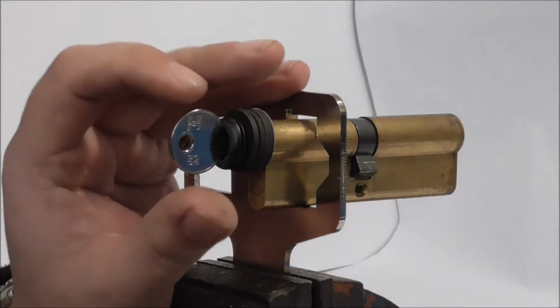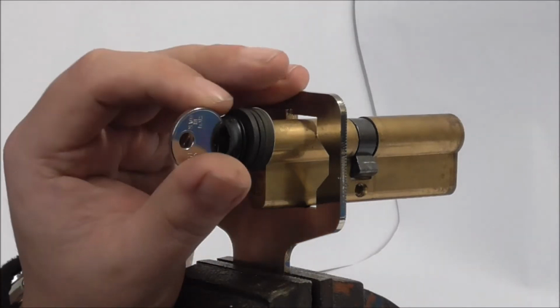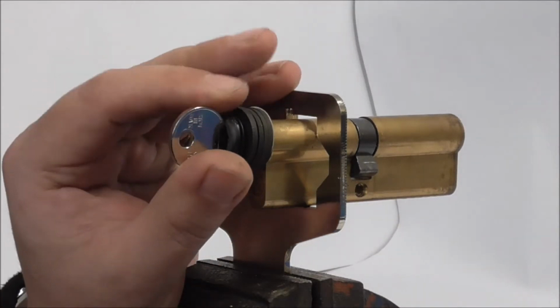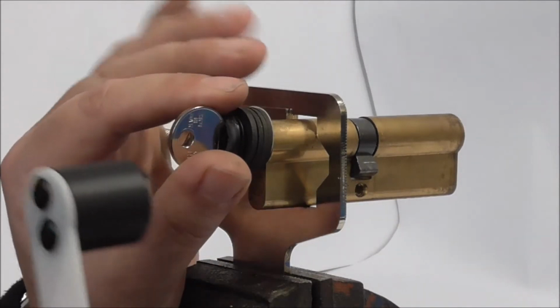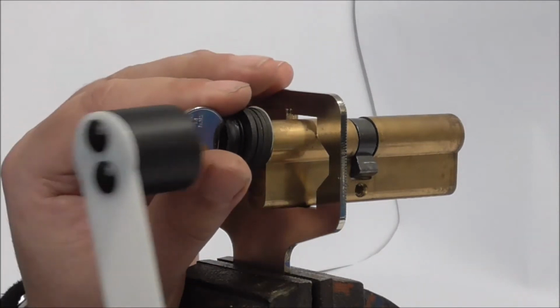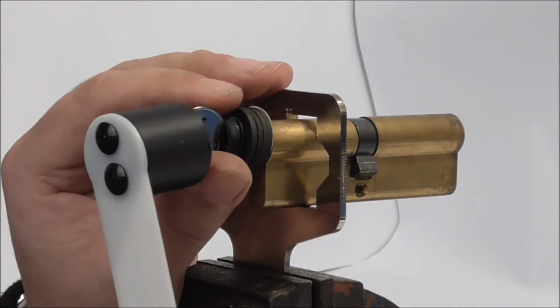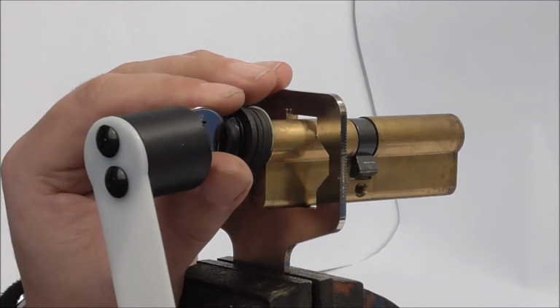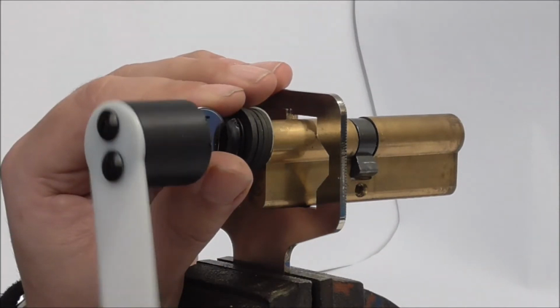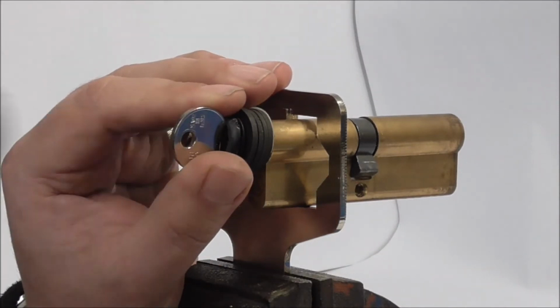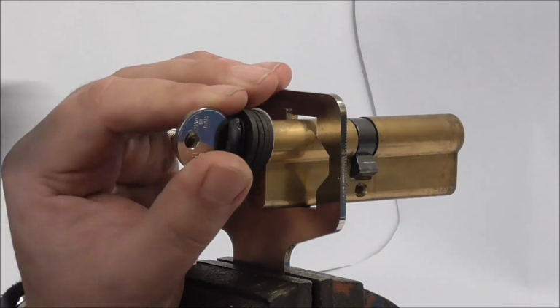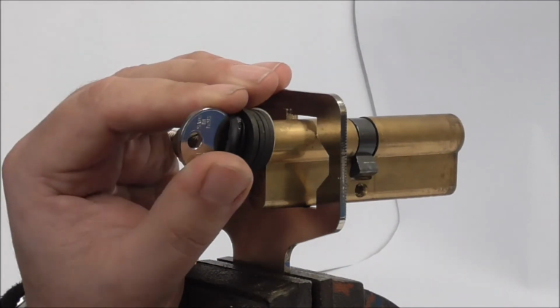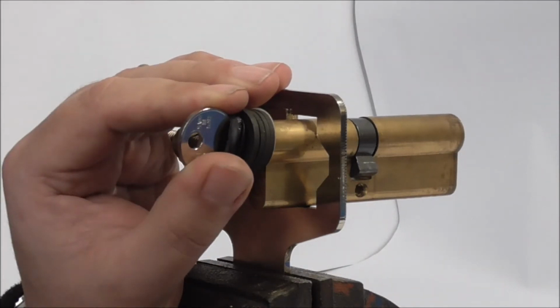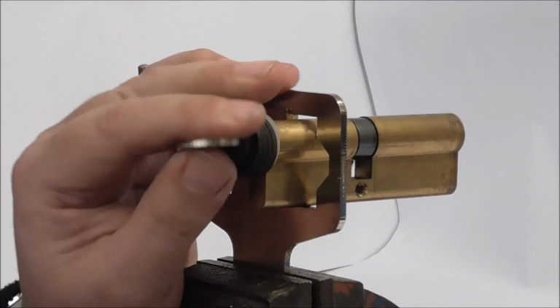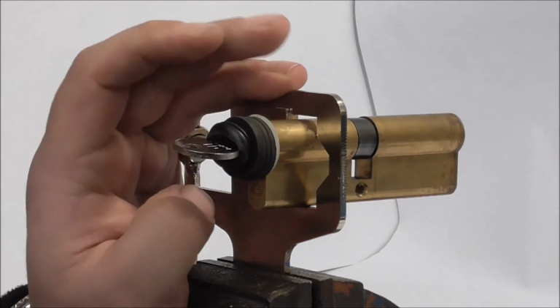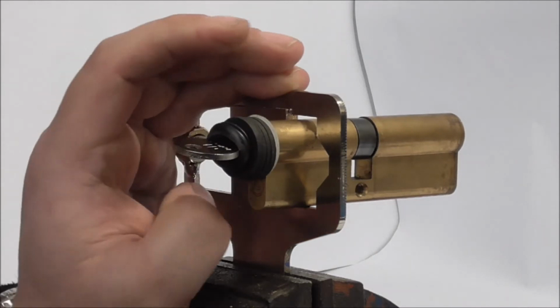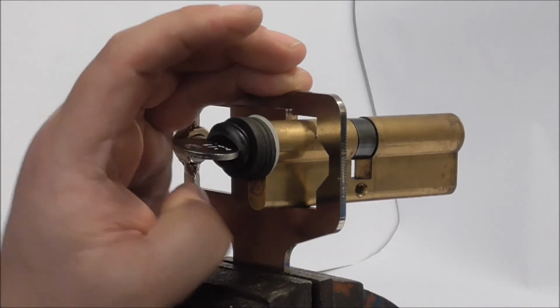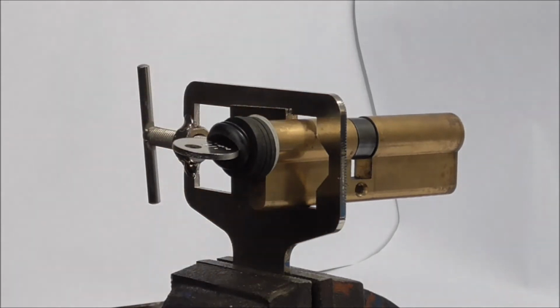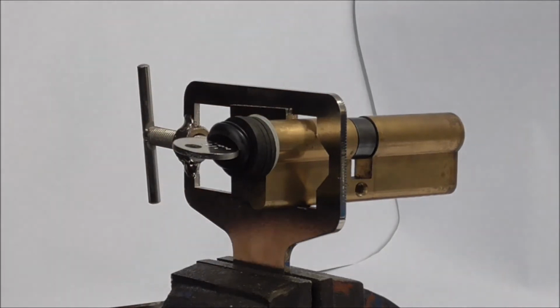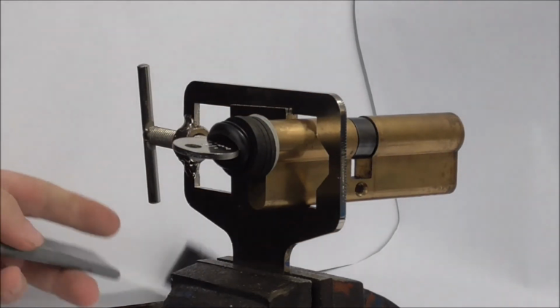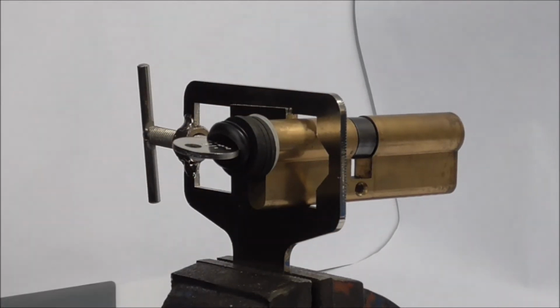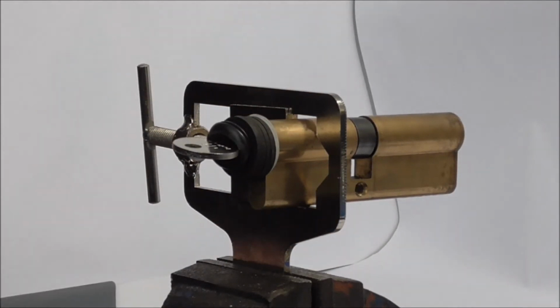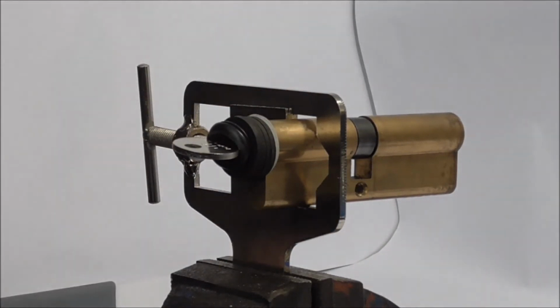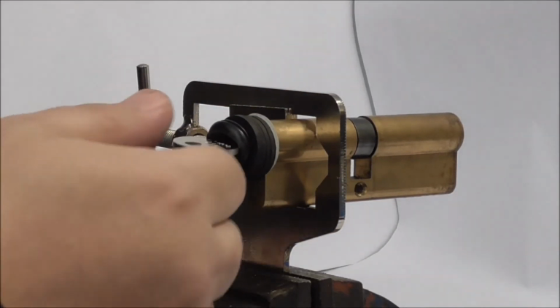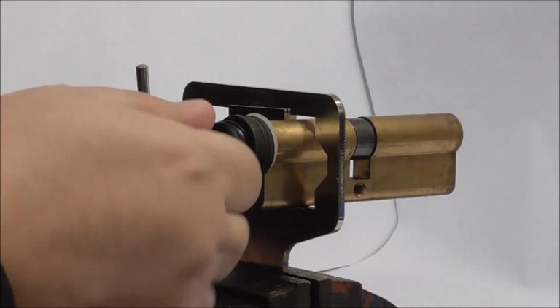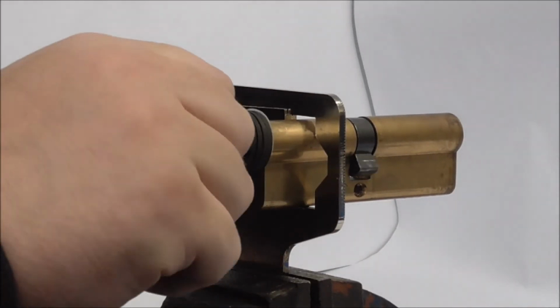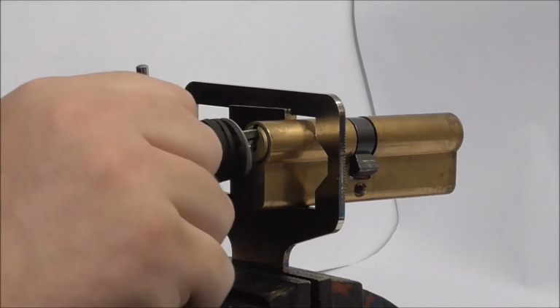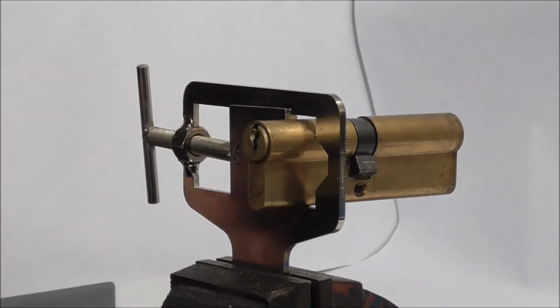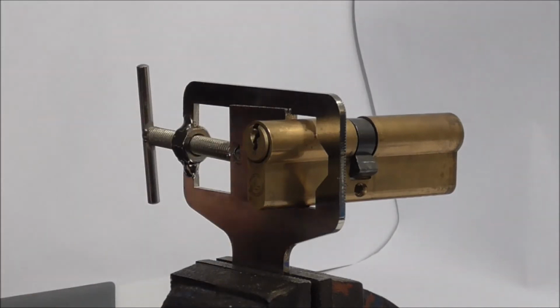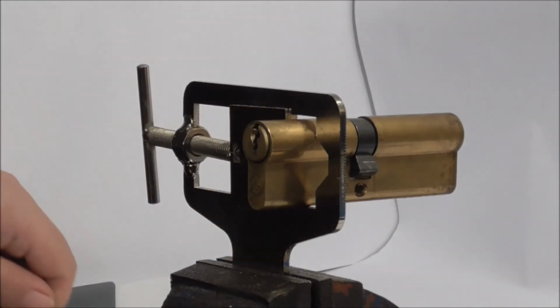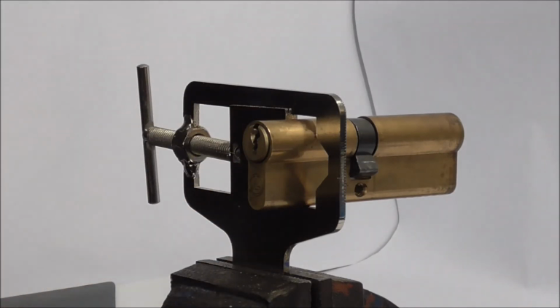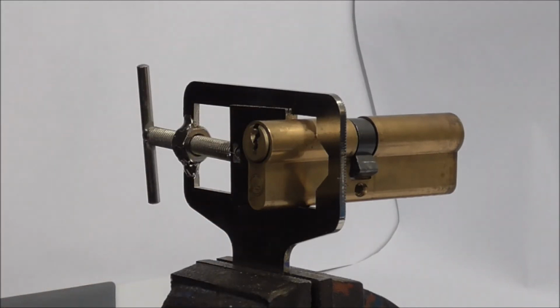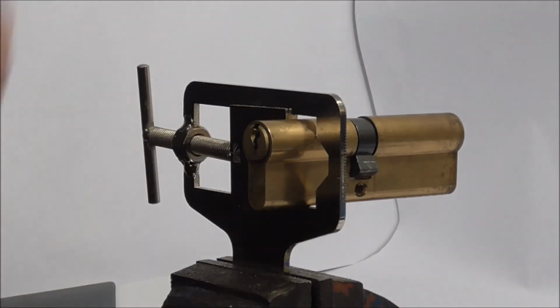I'm going to put washers on and space it out. There we go — didn't take too long. LSH normally don't. The Bump Key is pretty phenomenal.